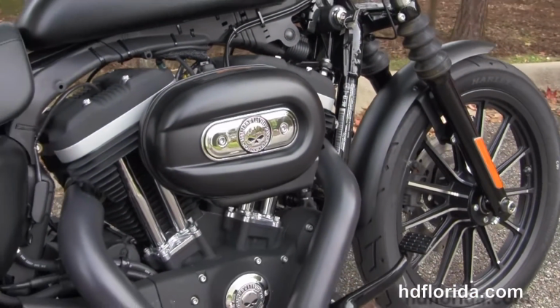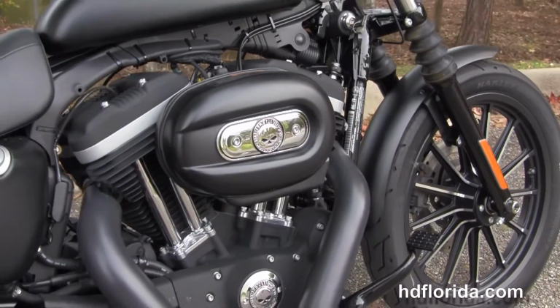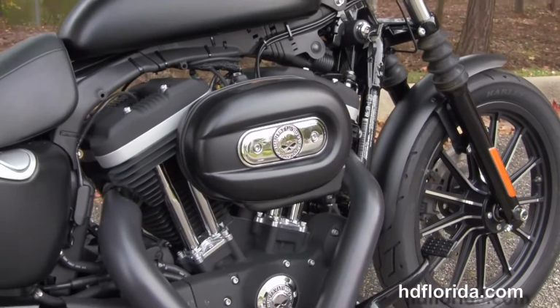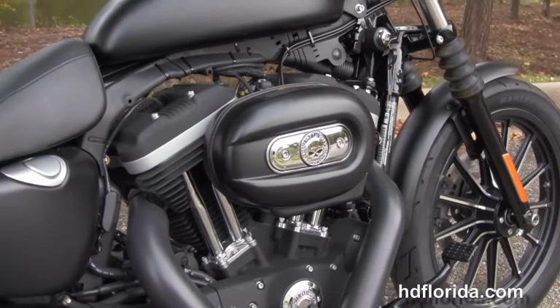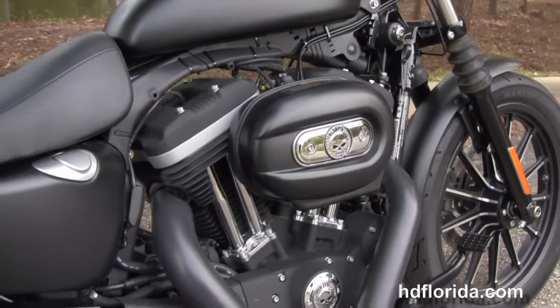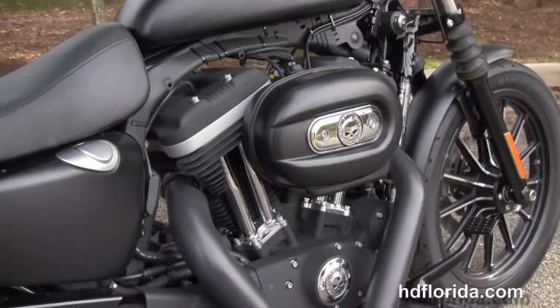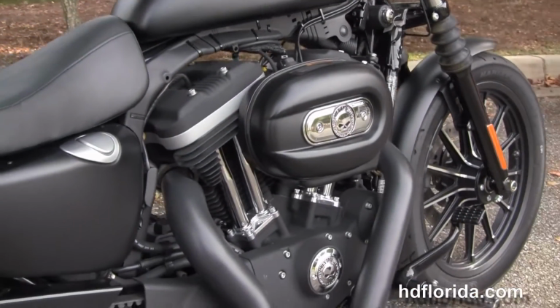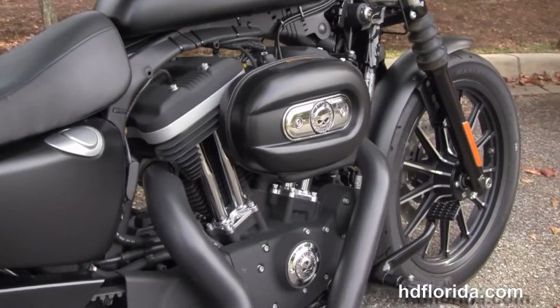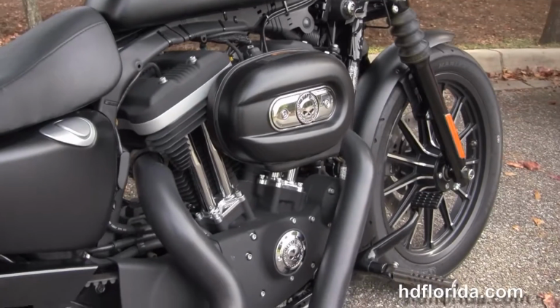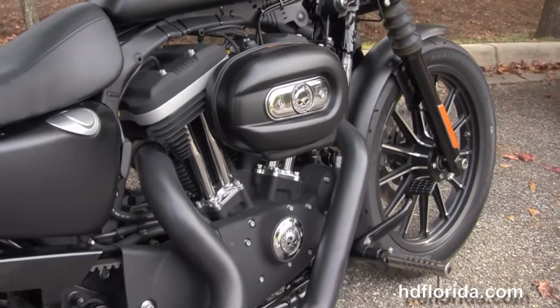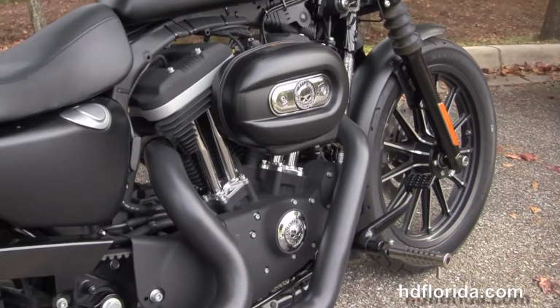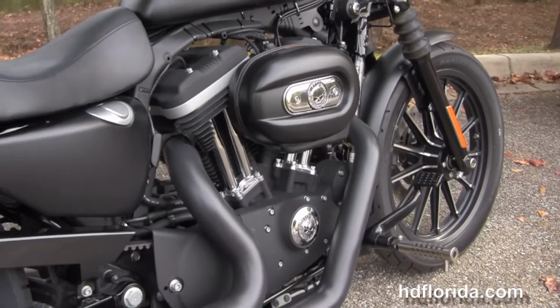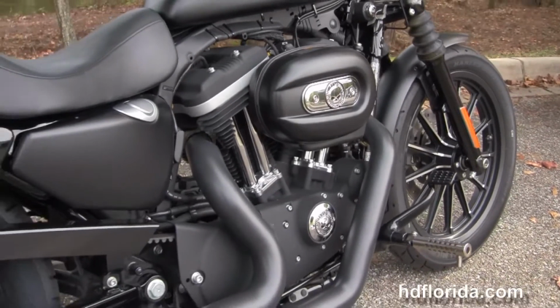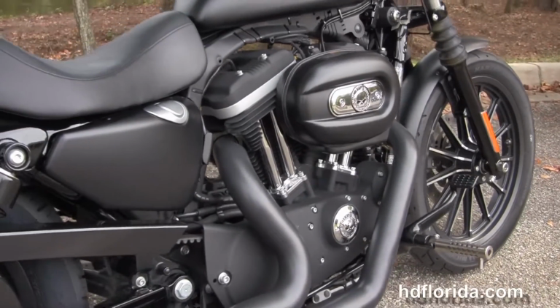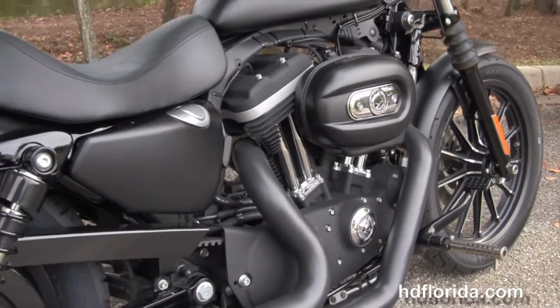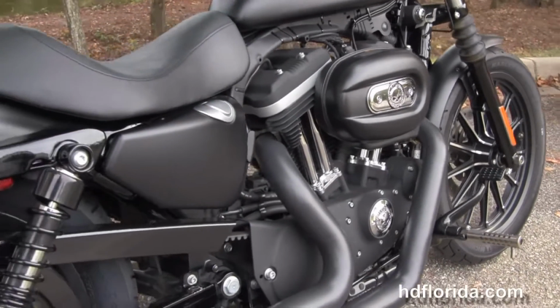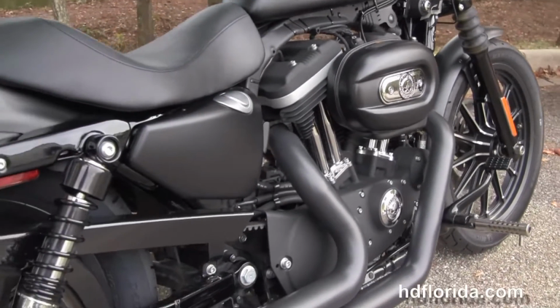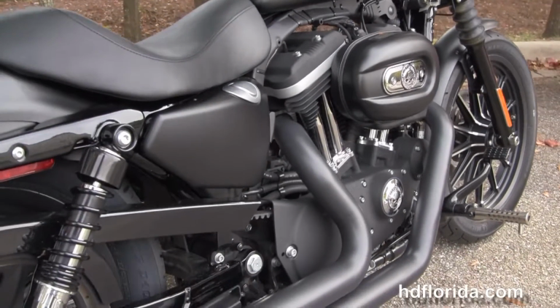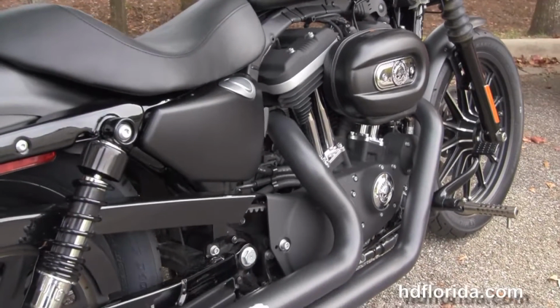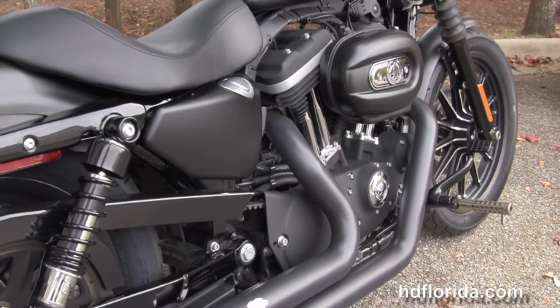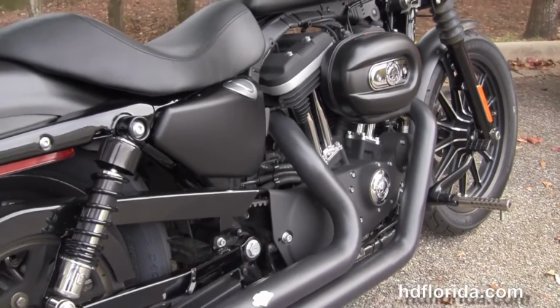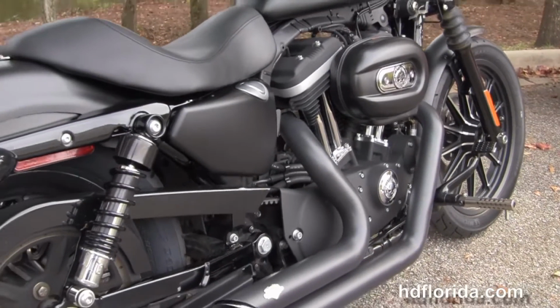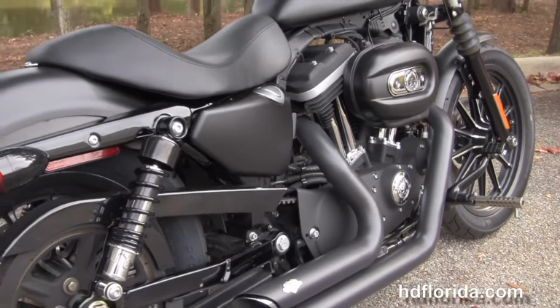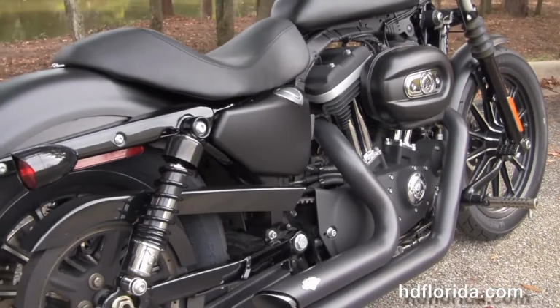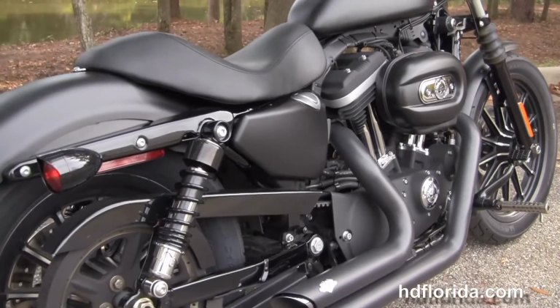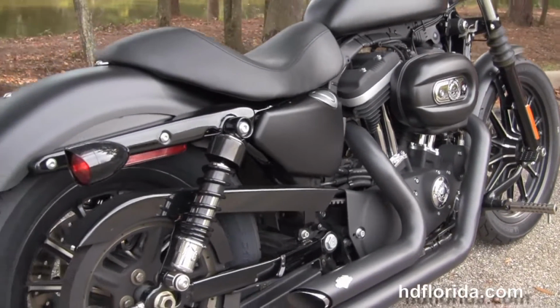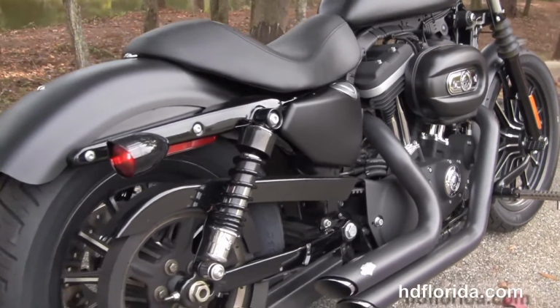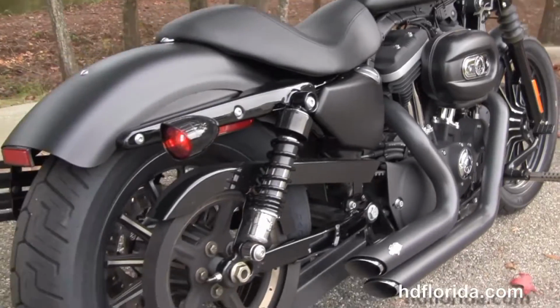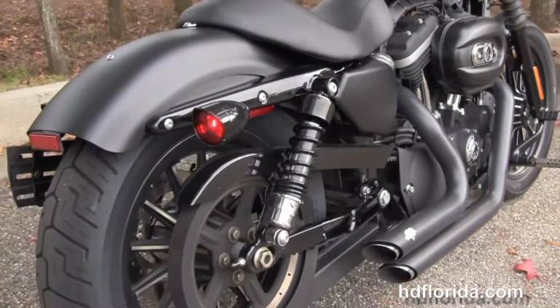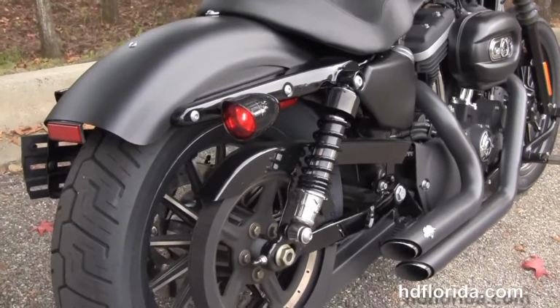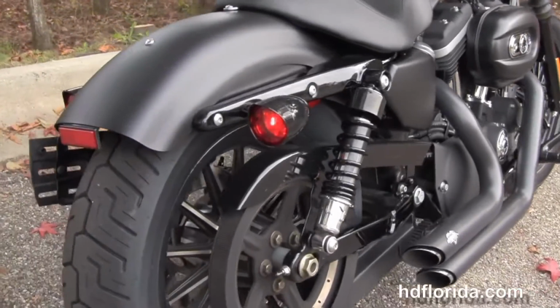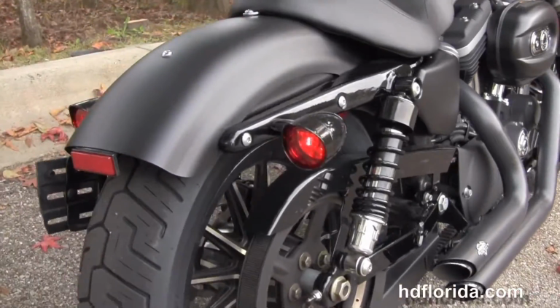The 883cc V-twin Evolution engine with 5-speed transmission. We've got the upgraded Vance and Hines blacked out staggered shorty exhaust.